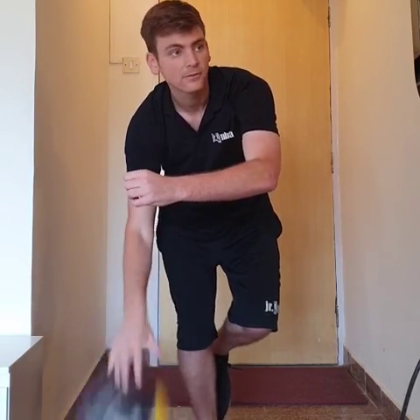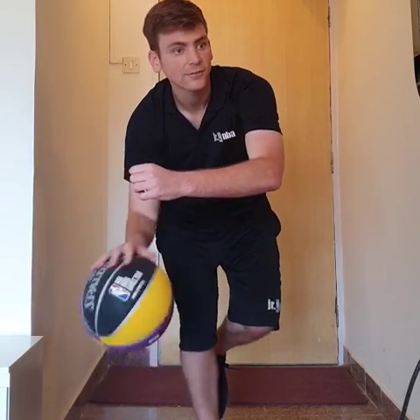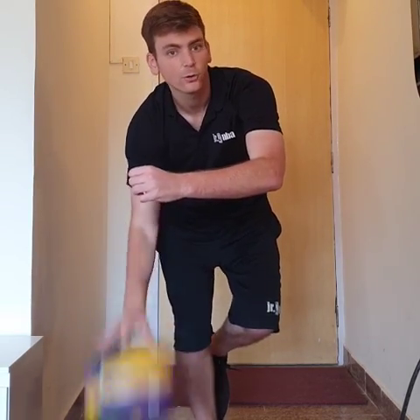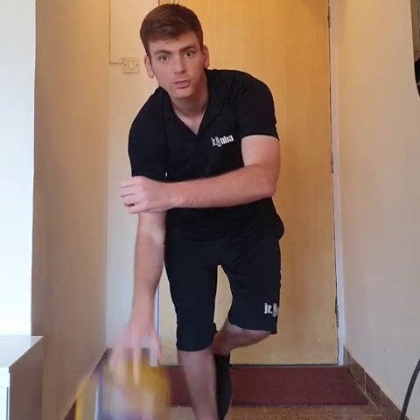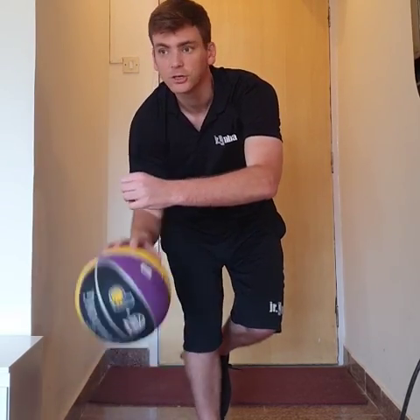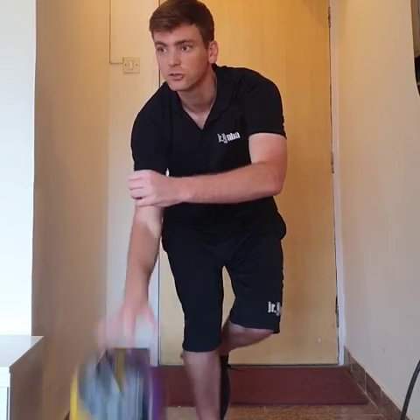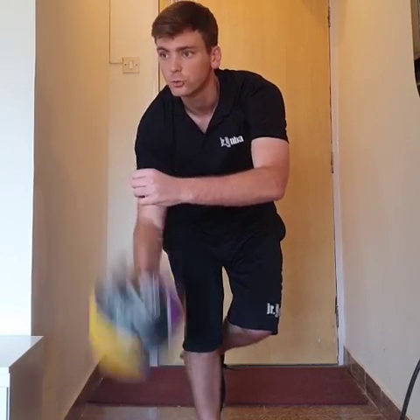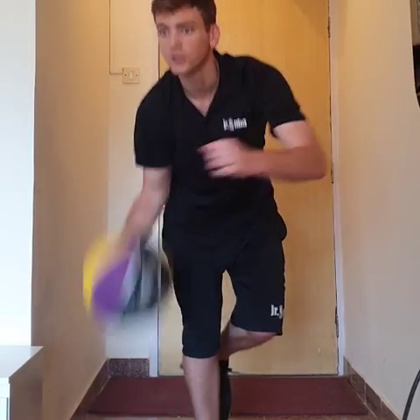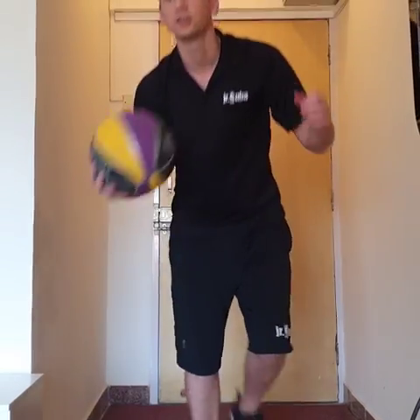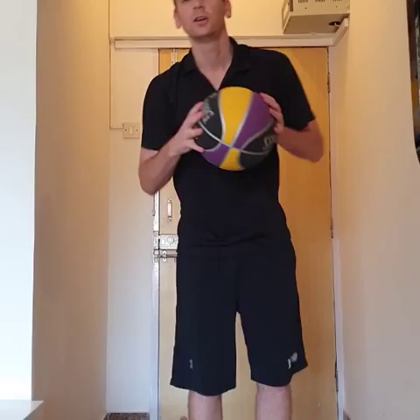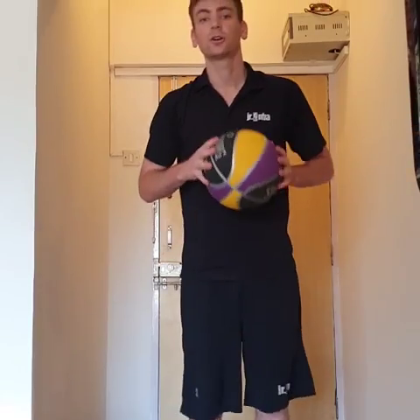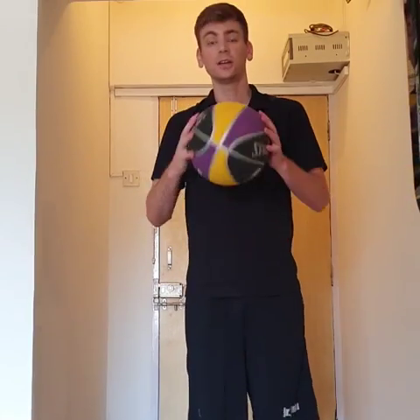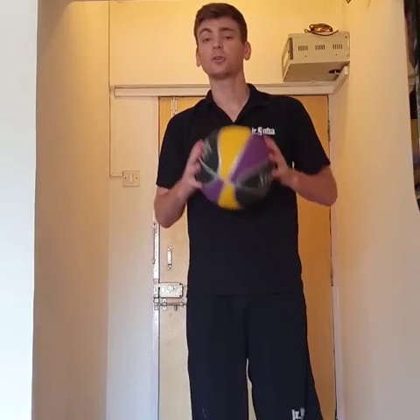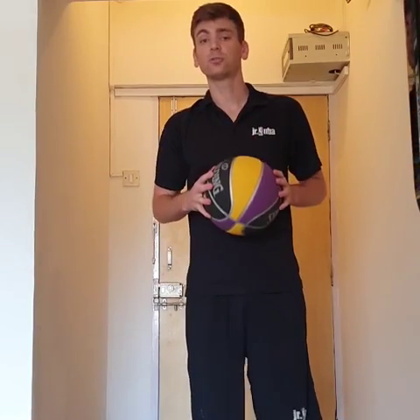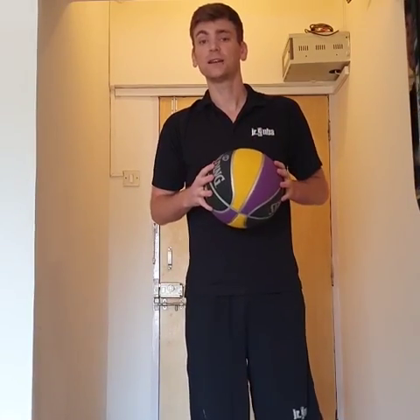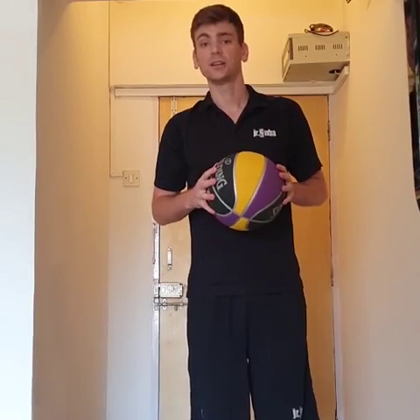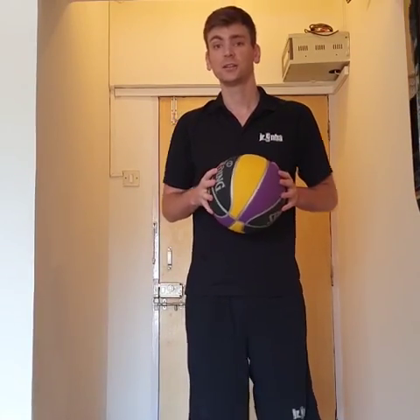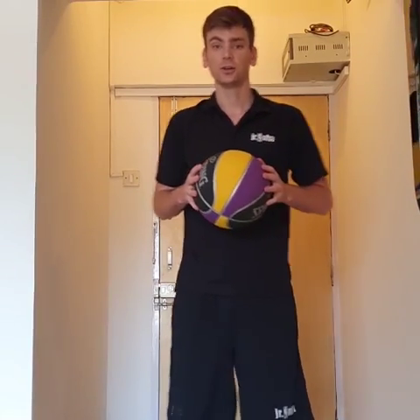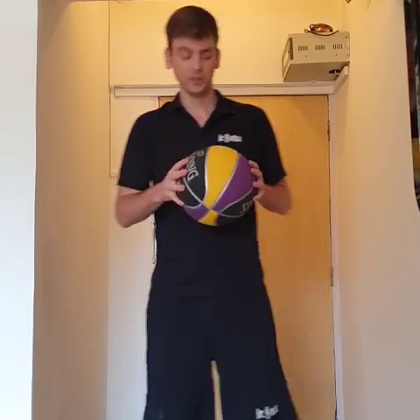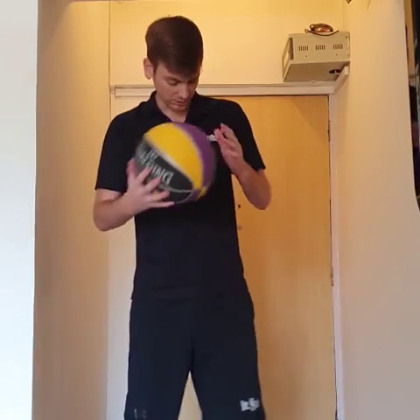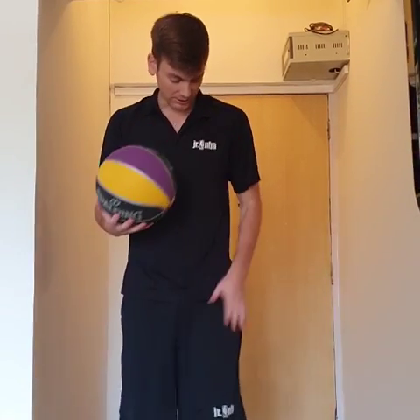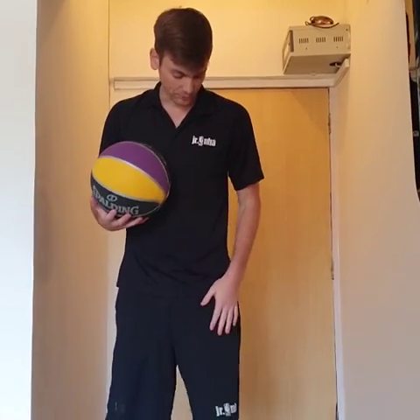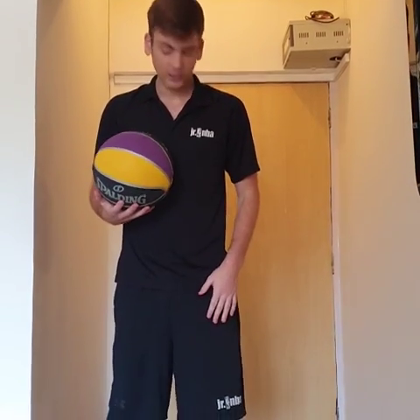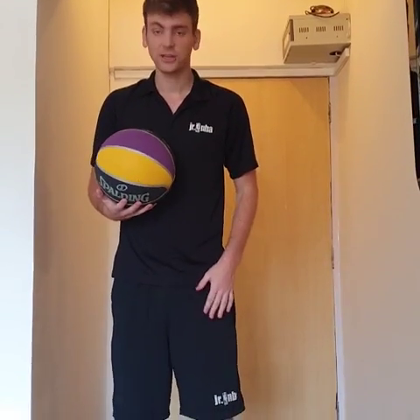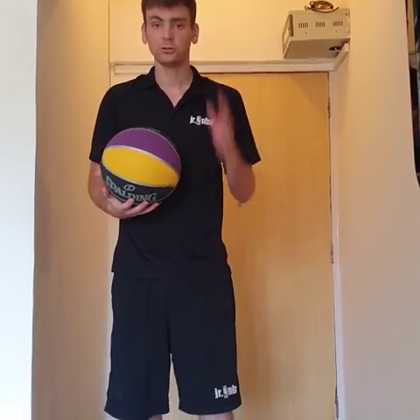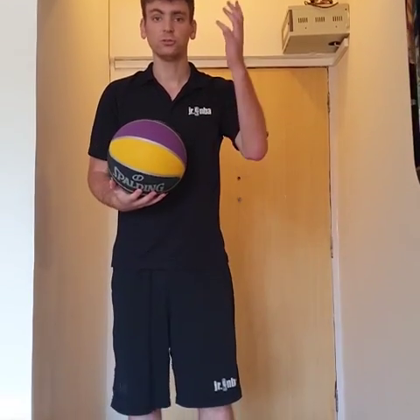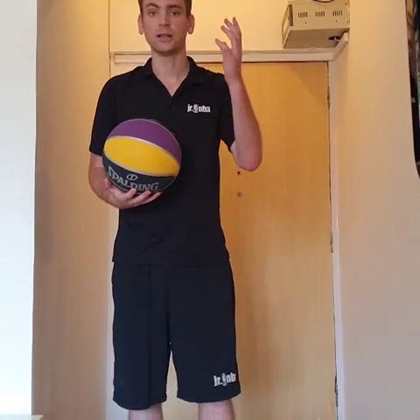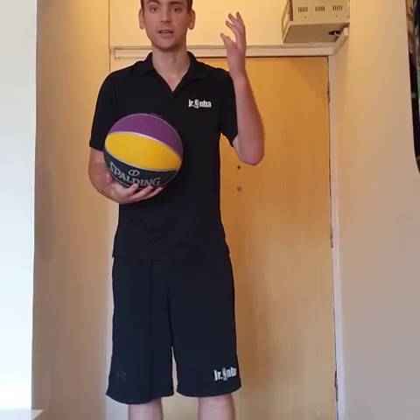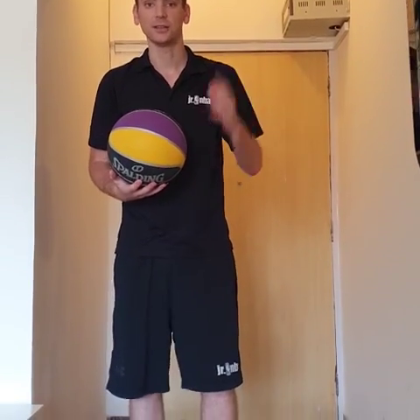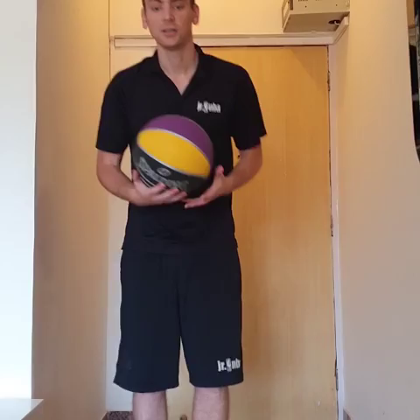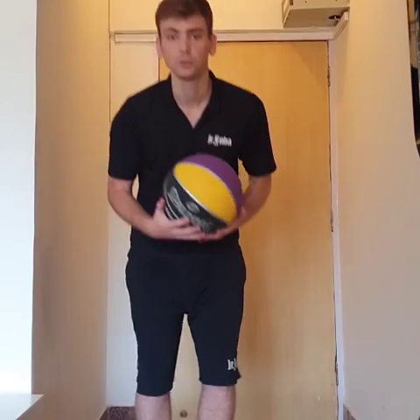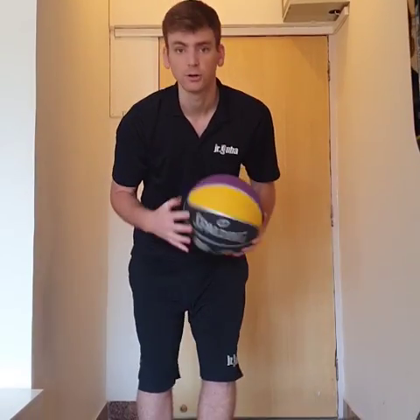5, 4, 3, 2, 1. Now I'm going to switch to my left hand. Left foot balance now, using my left hand. Here we go, ready?